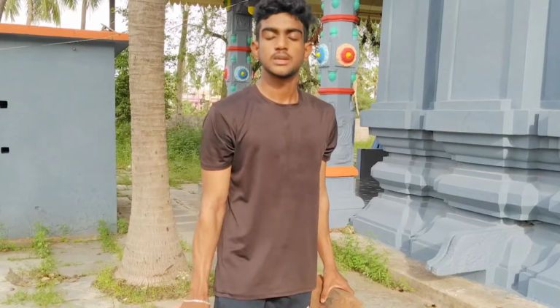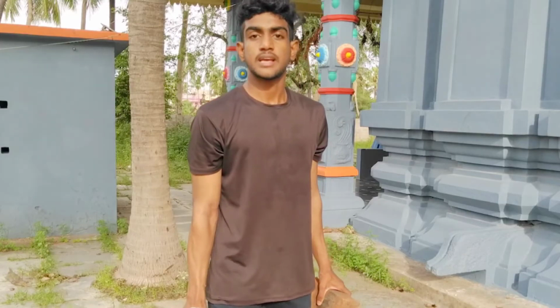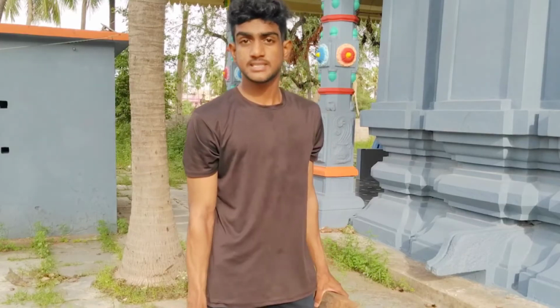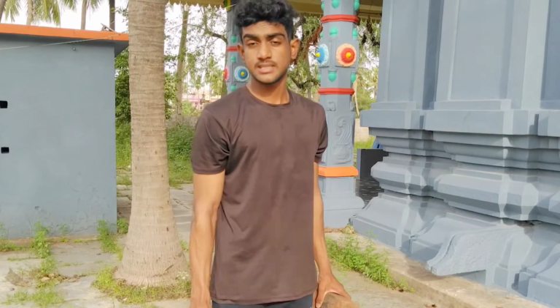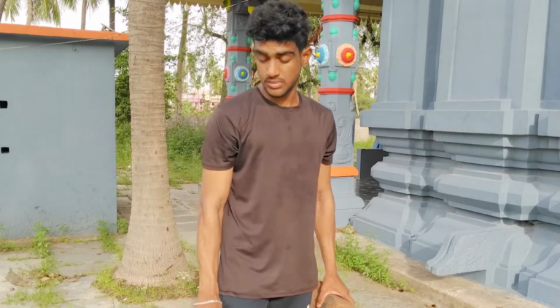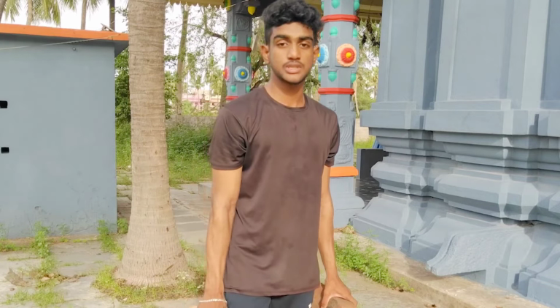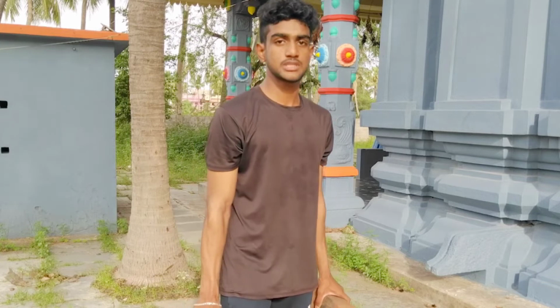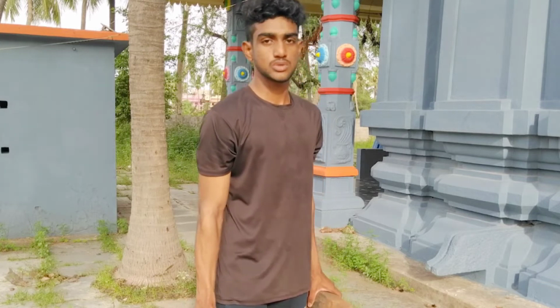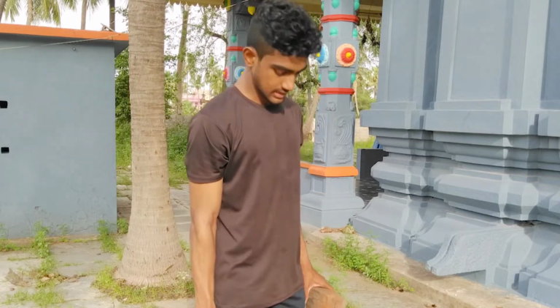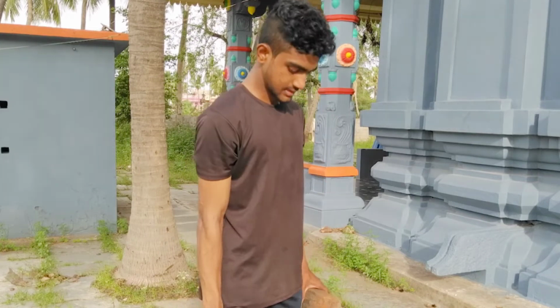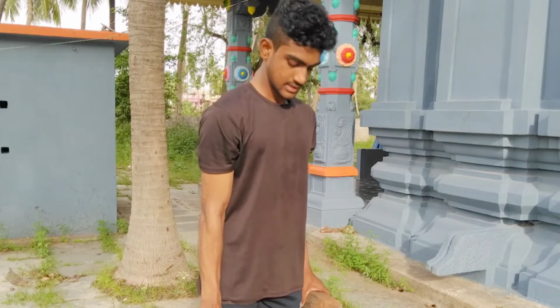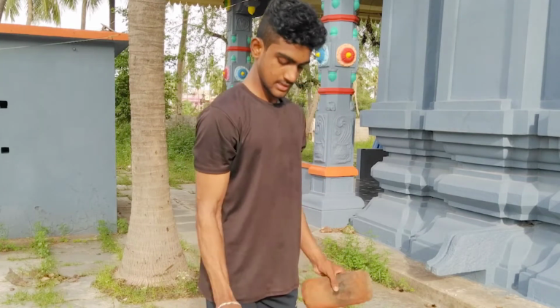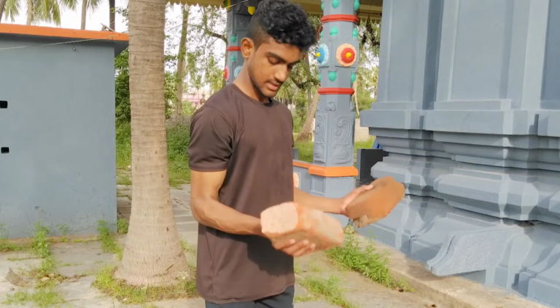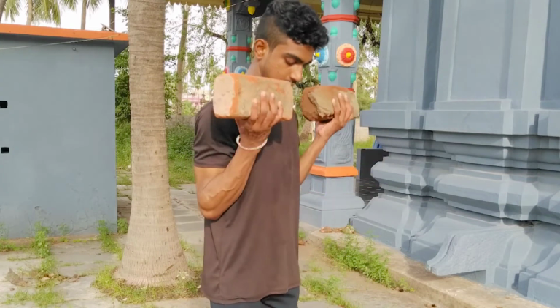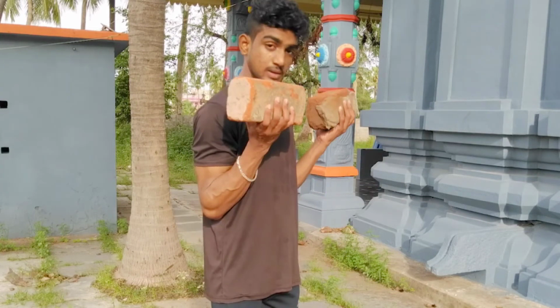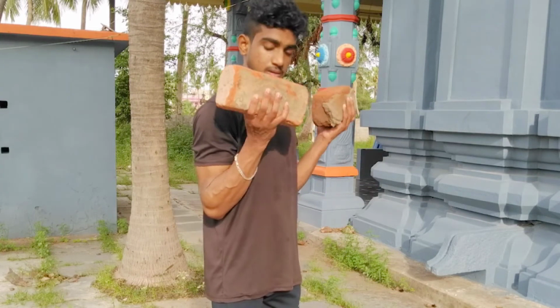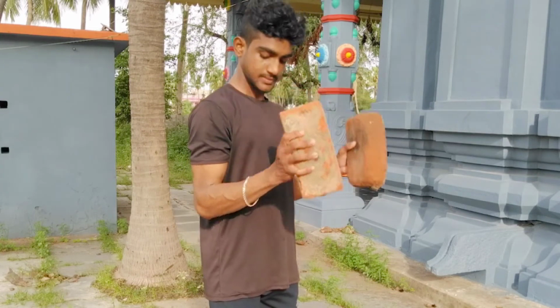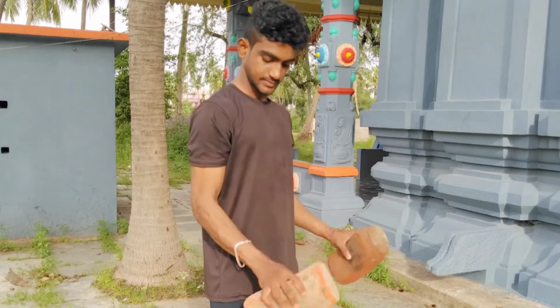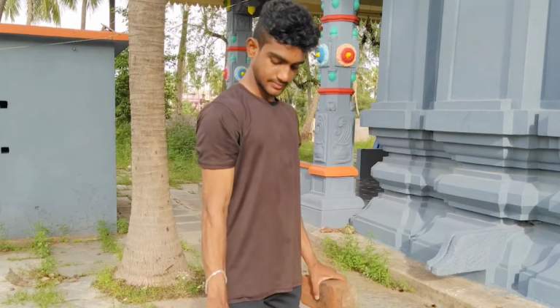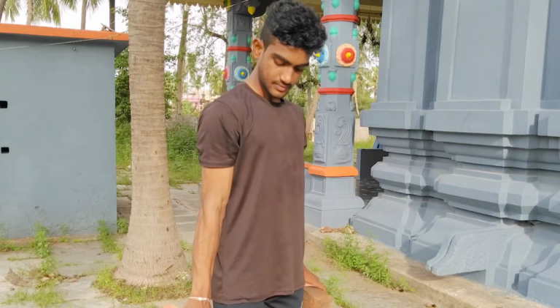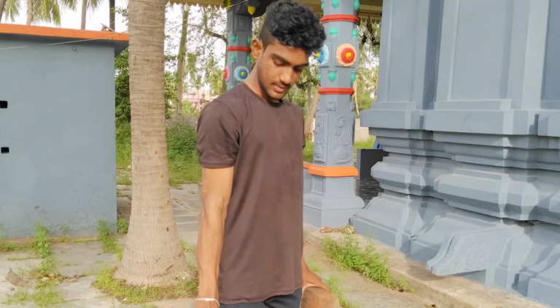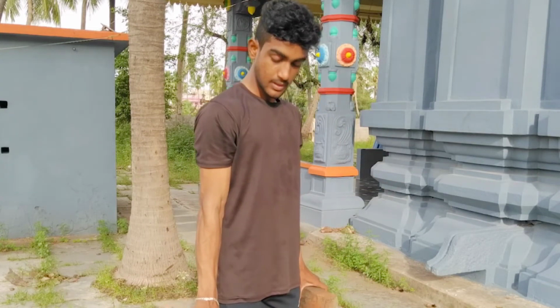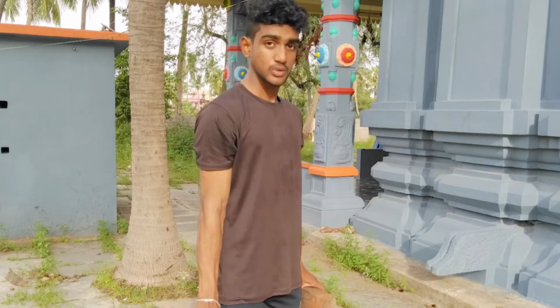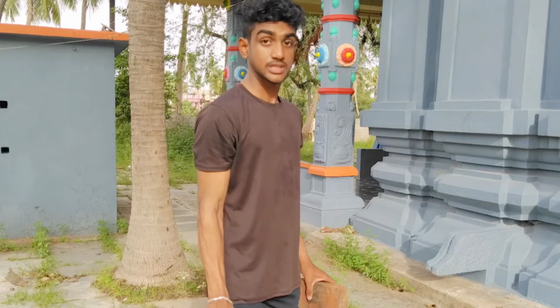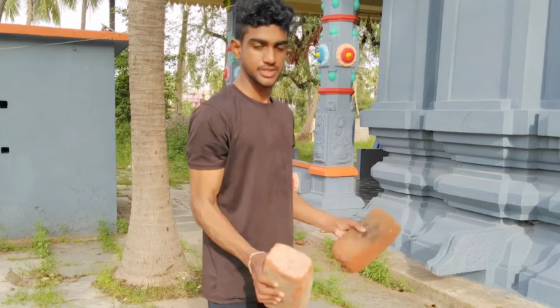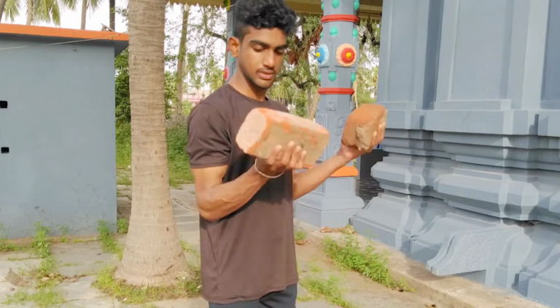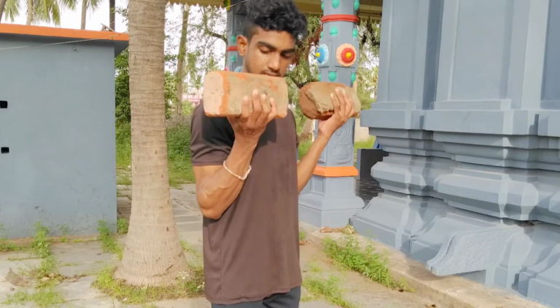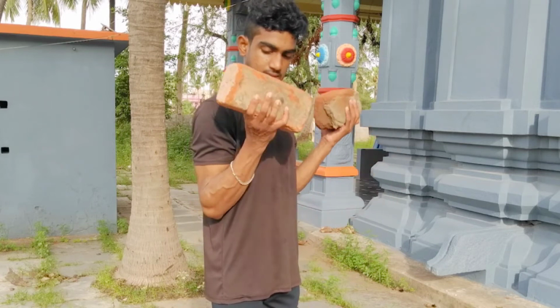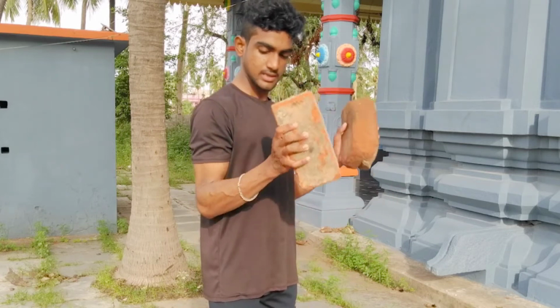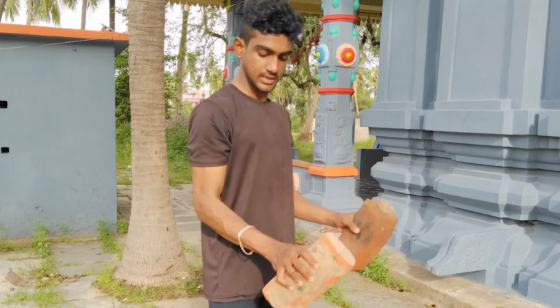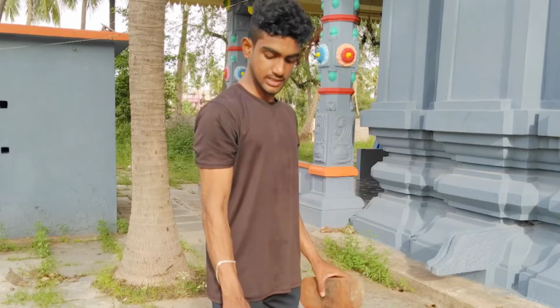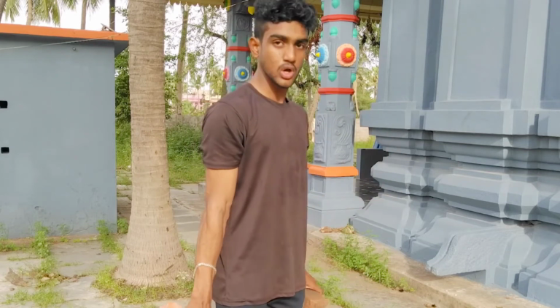Next exercise is the dumbbell twist chest. It looks like a twist chest — it's normal.